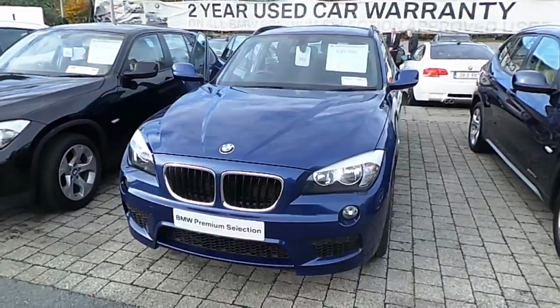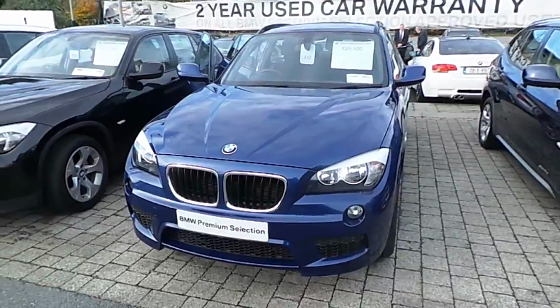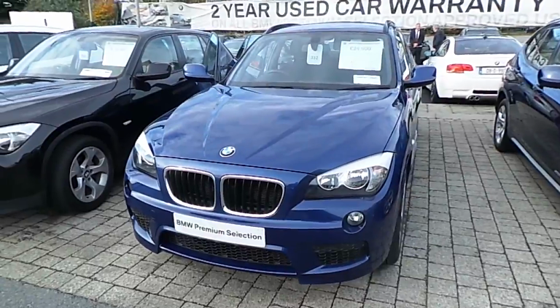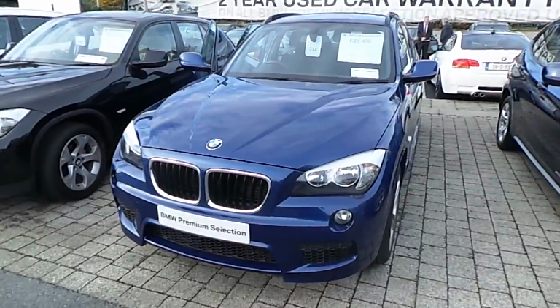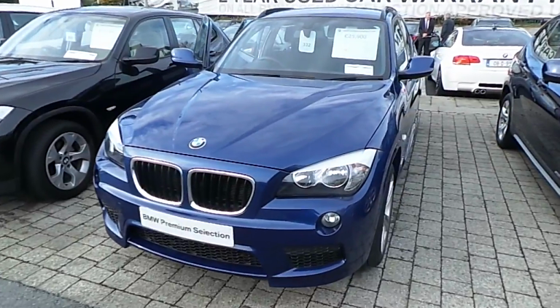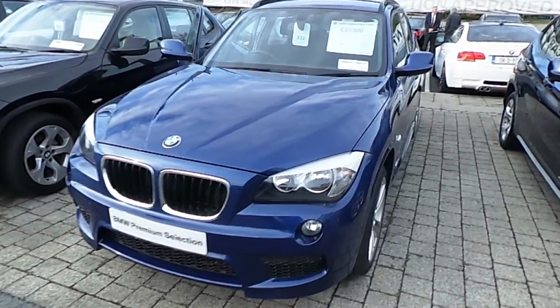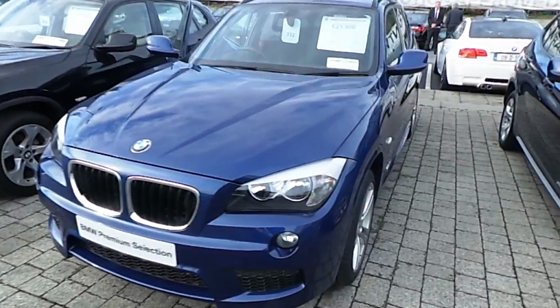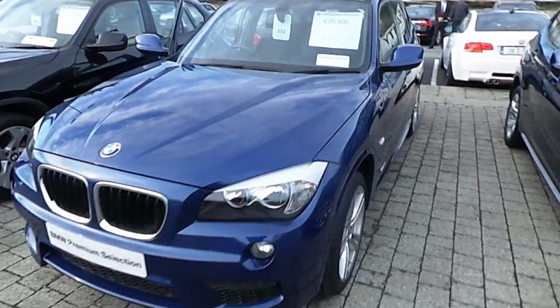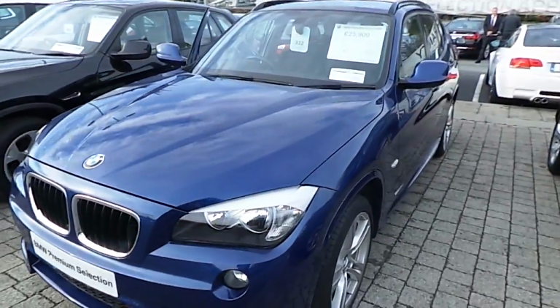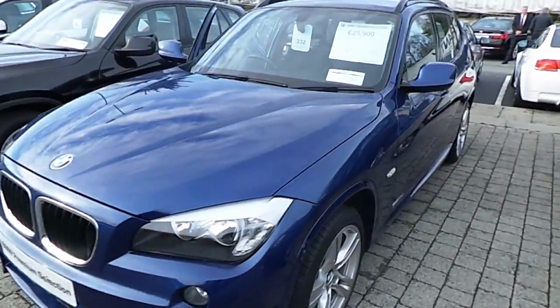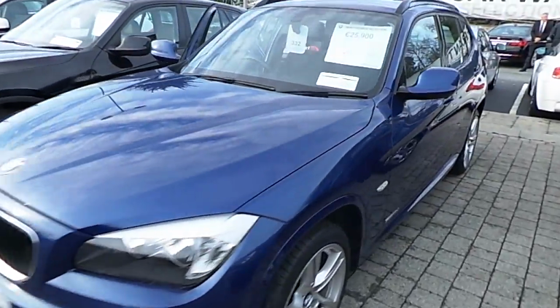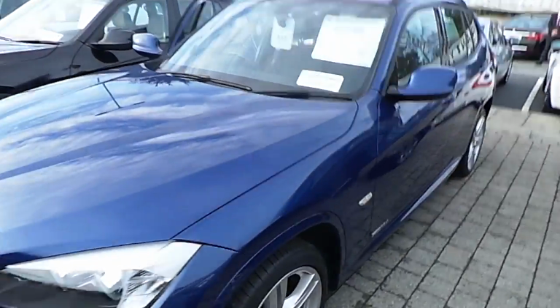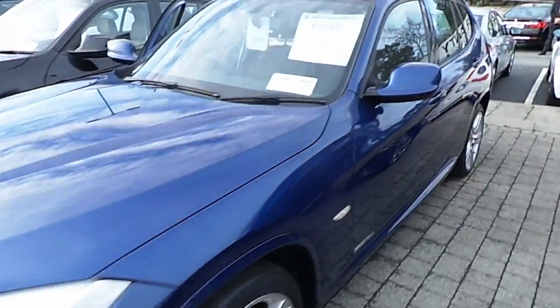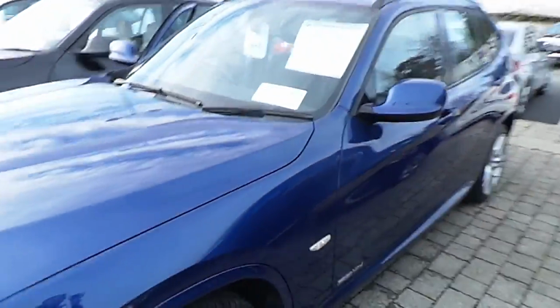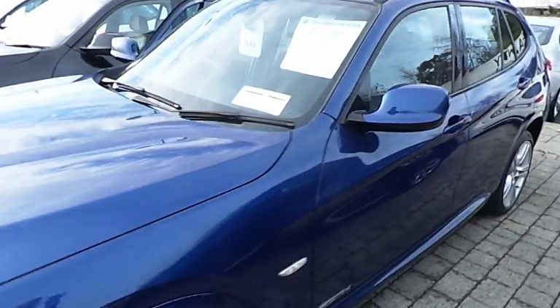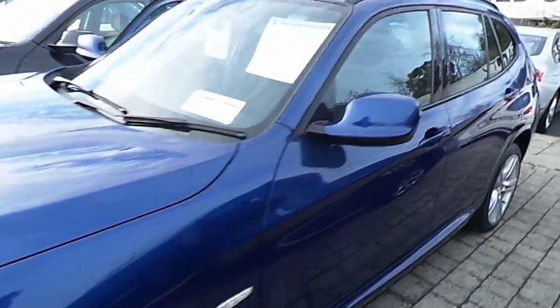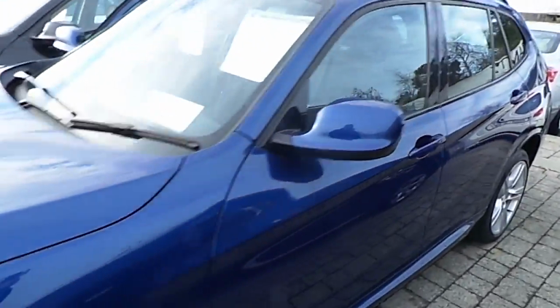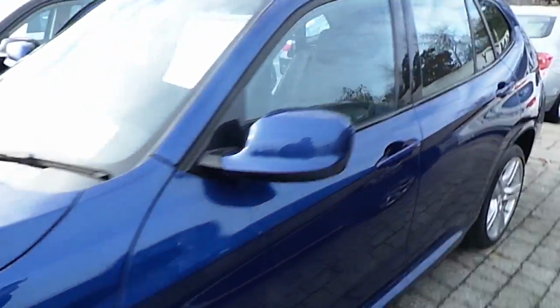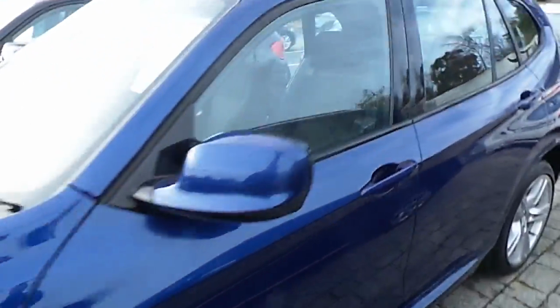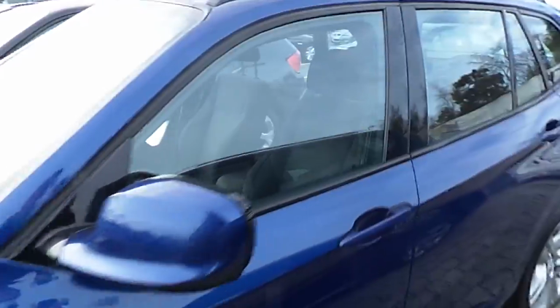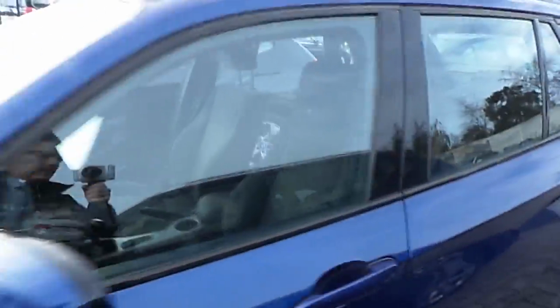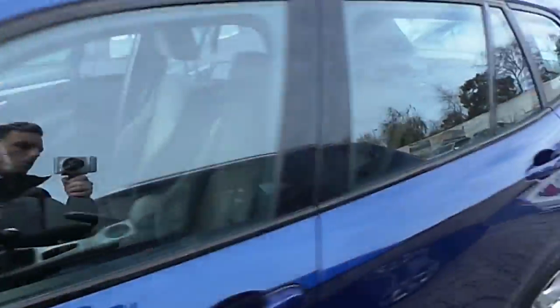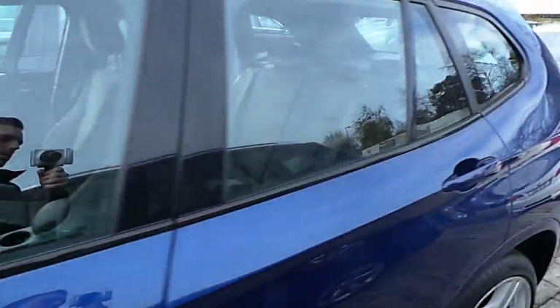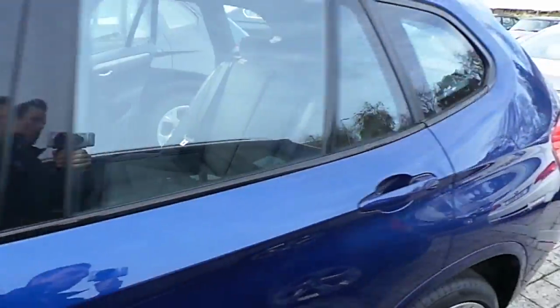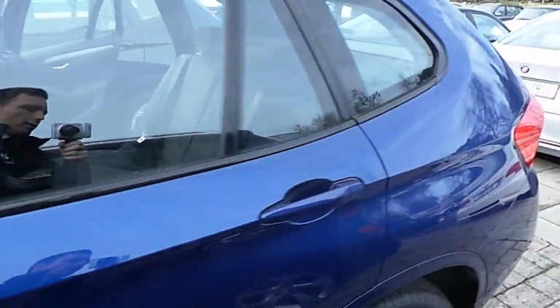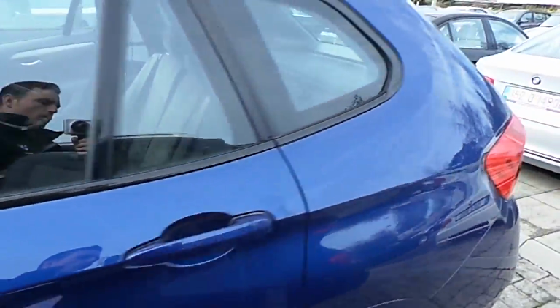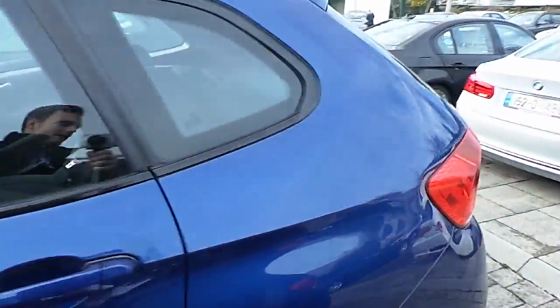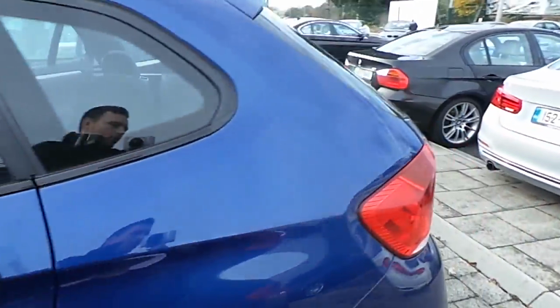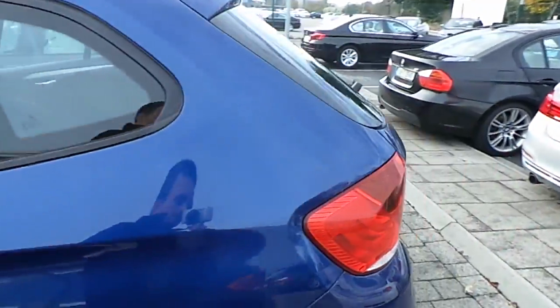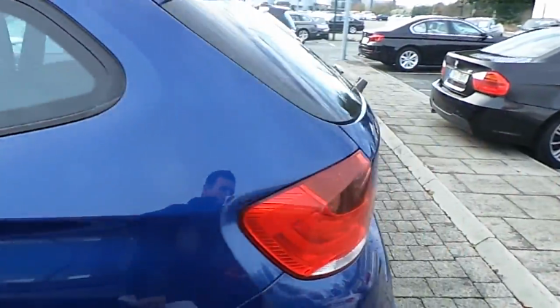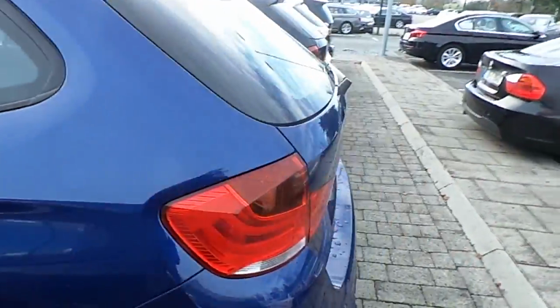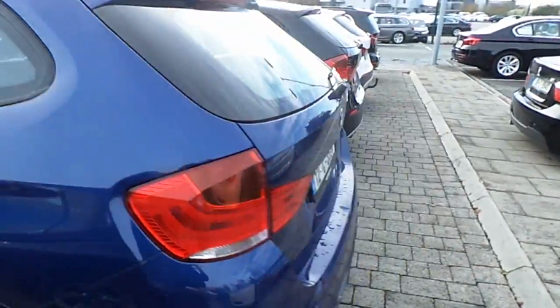Hello, I'm John at Kearys BMW in Eastgate Business Park in Little Island, Cork. Here we have a premium selection 2012 BMW X1 S-Drive 18D M Sport.